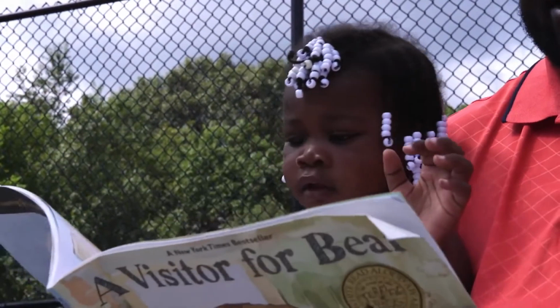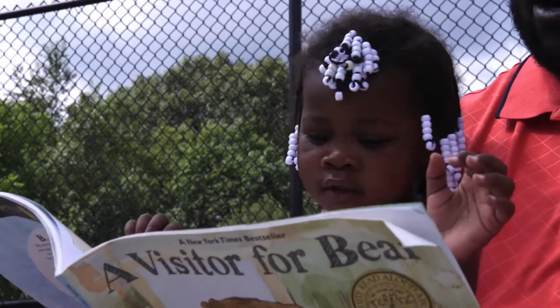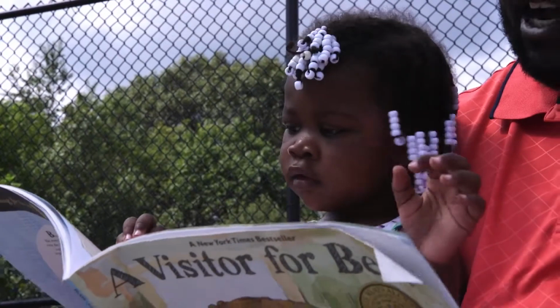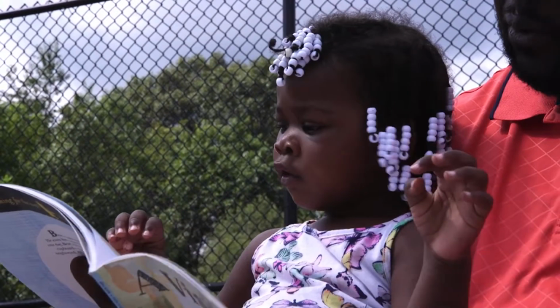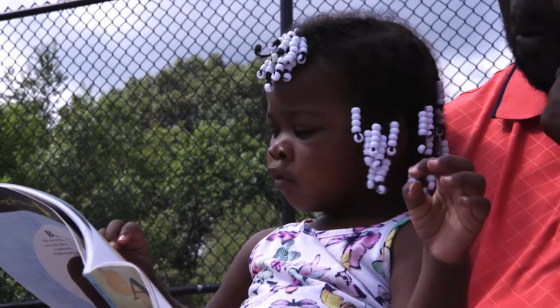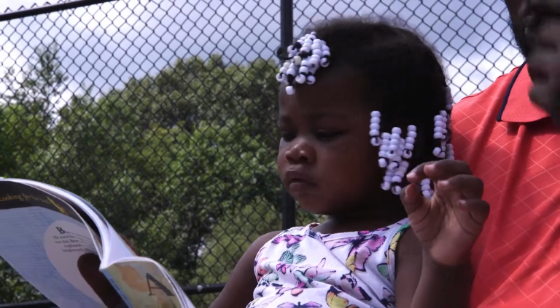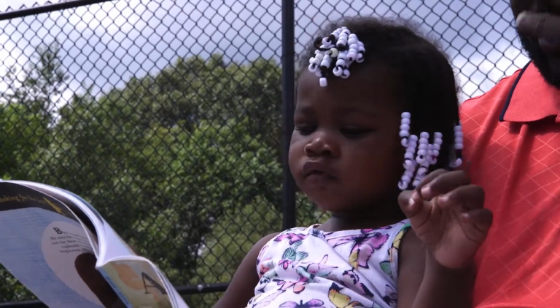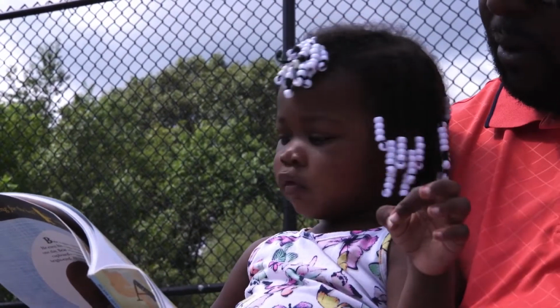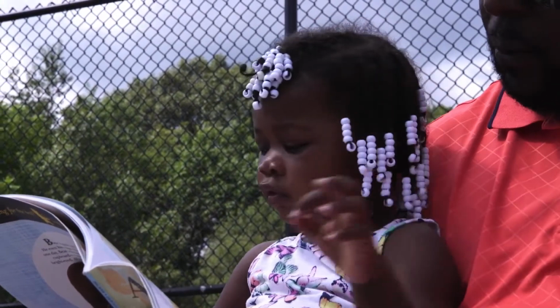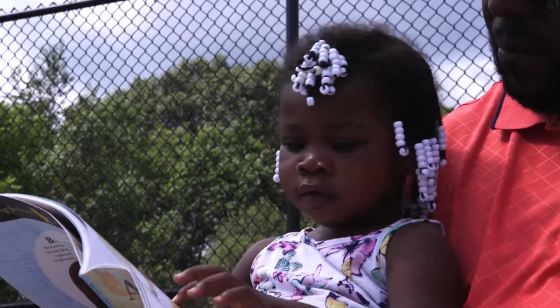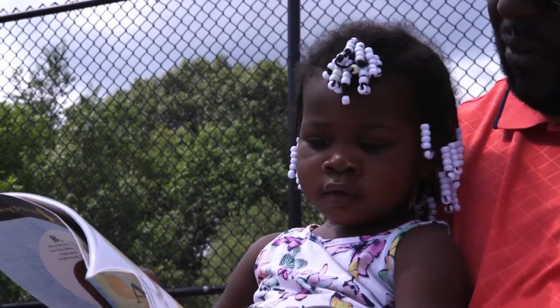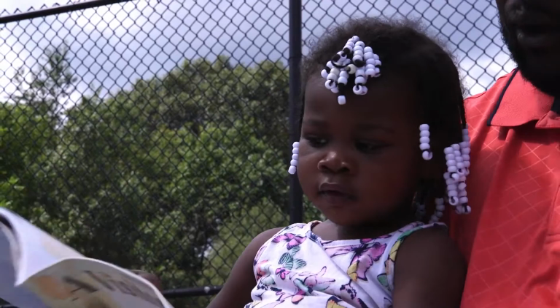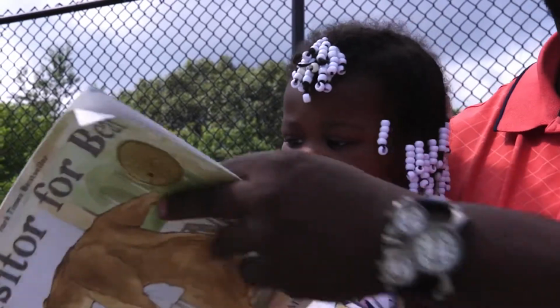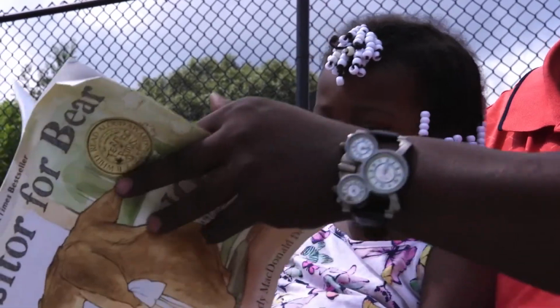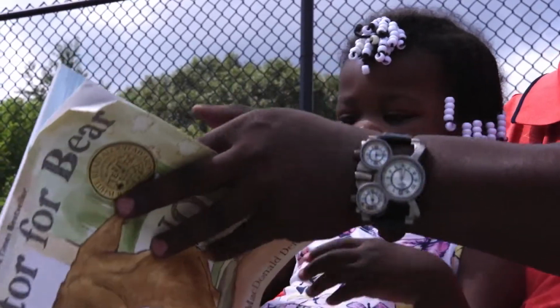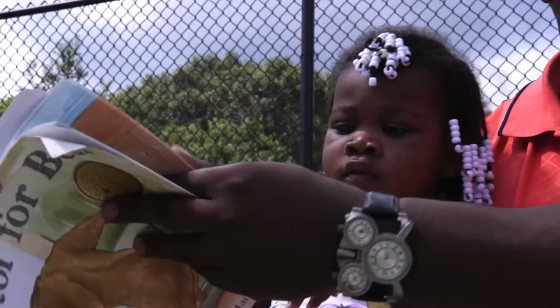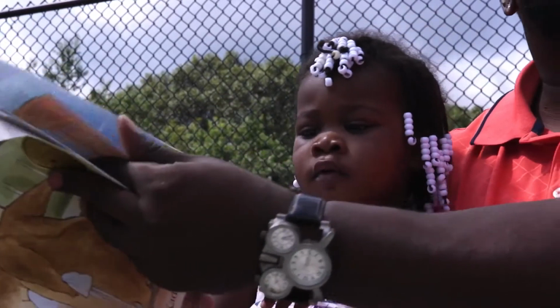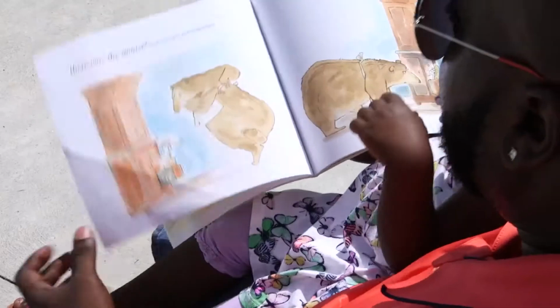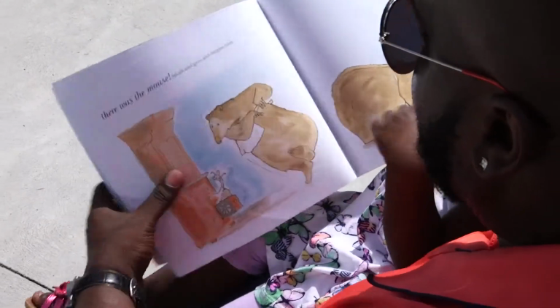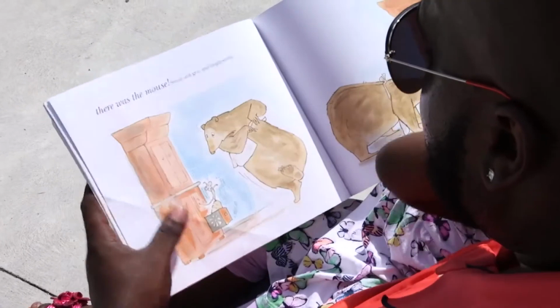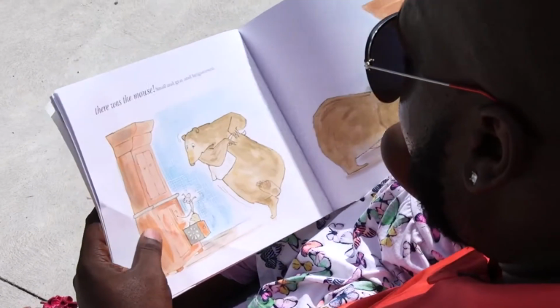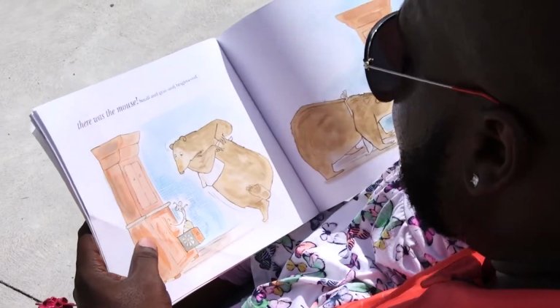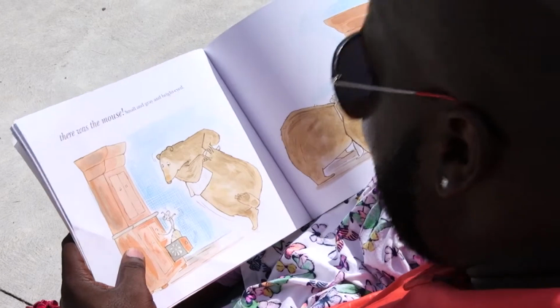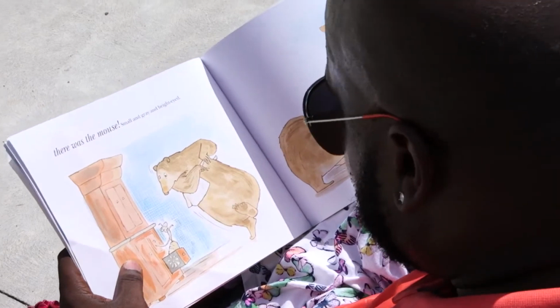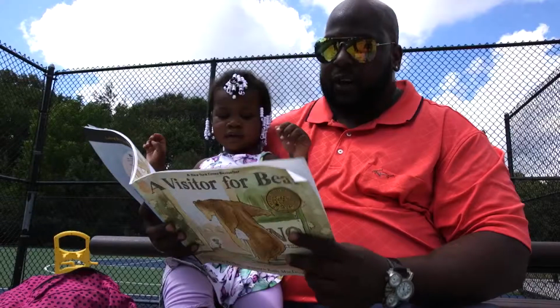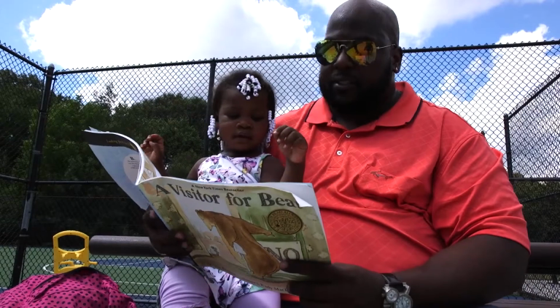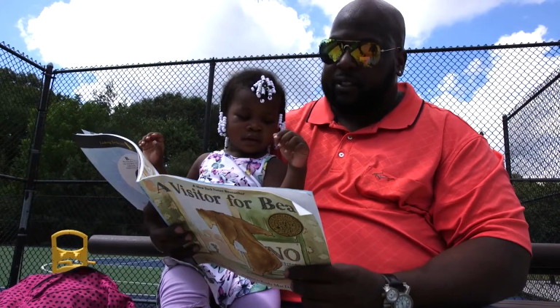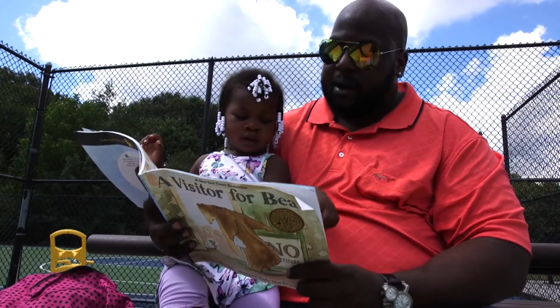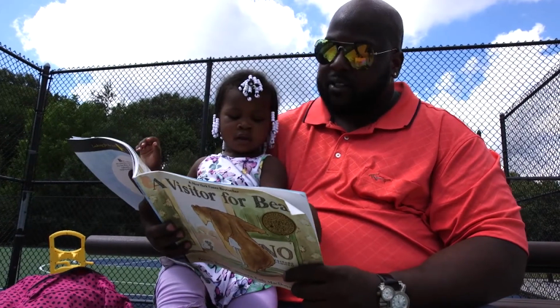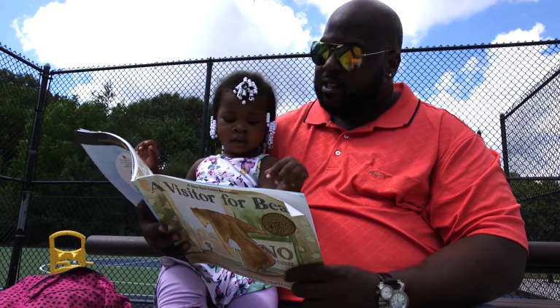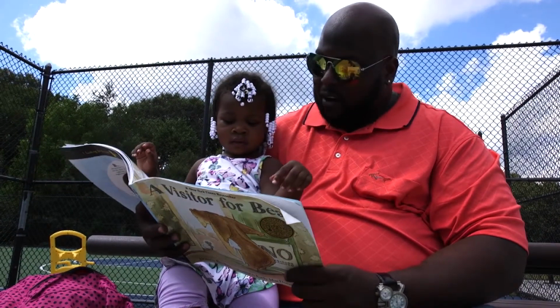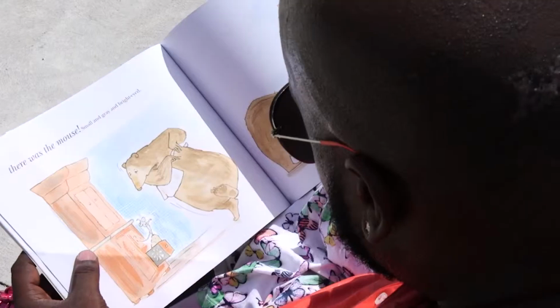As children get a little bit older, you can expose them to other parts of the reading process. Before you start to read a book, examine the cover, talk about the title, flip through the pages to see all the colors. While you're reading, ask questions that get your child to think.